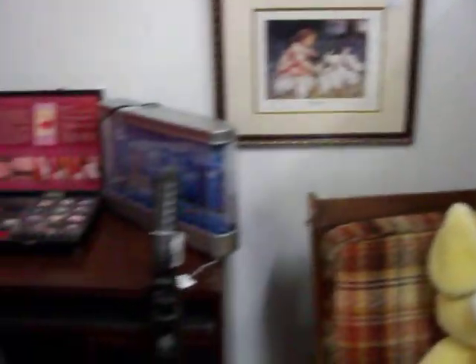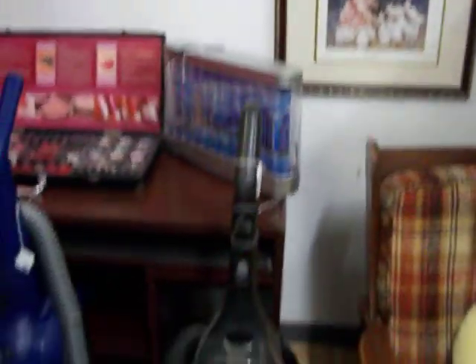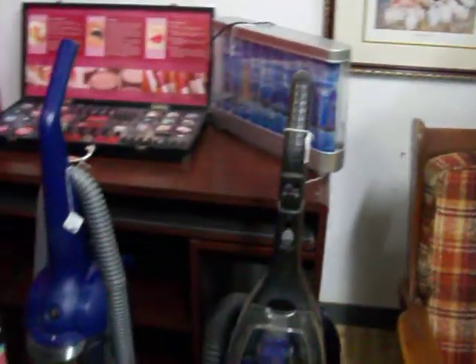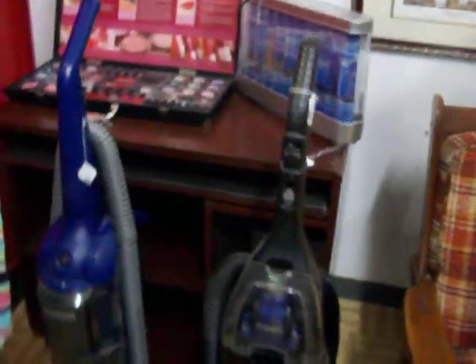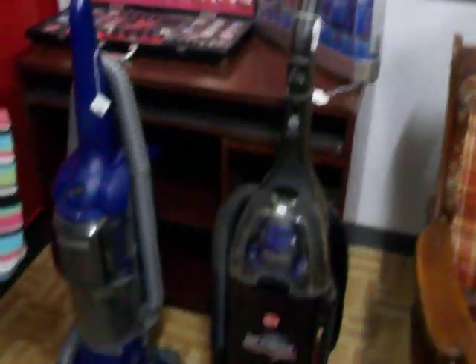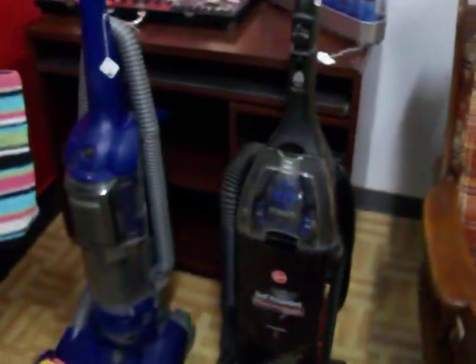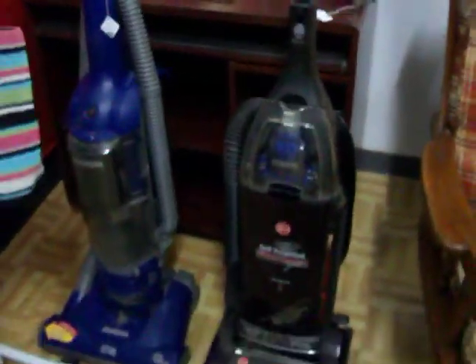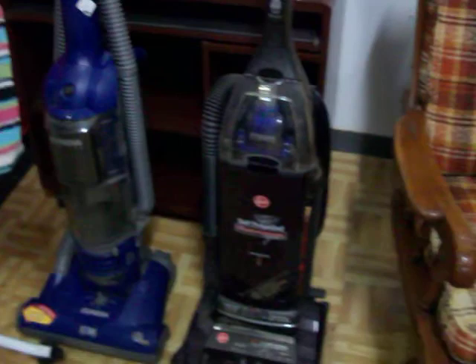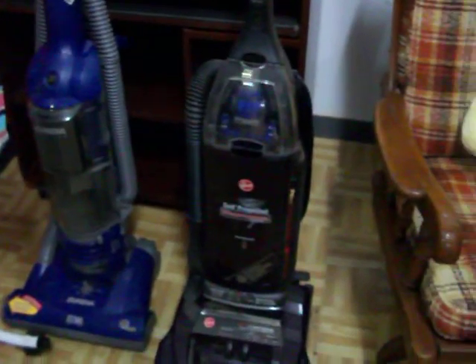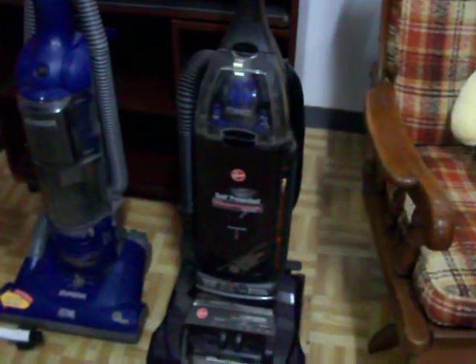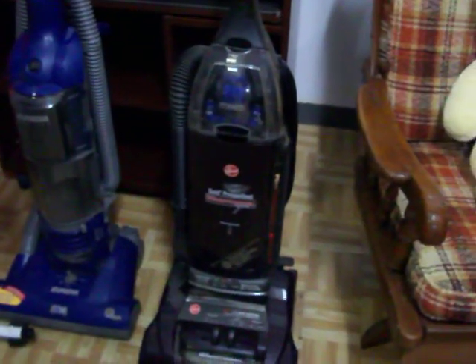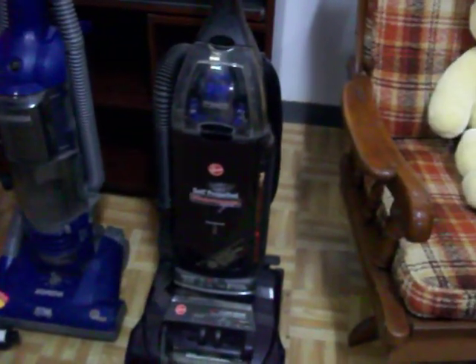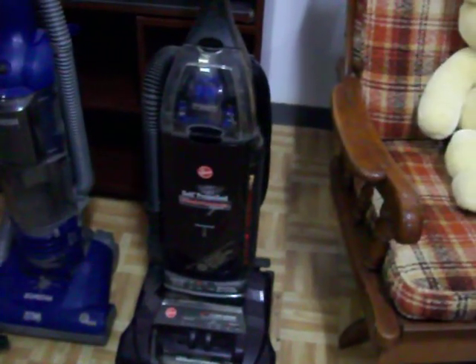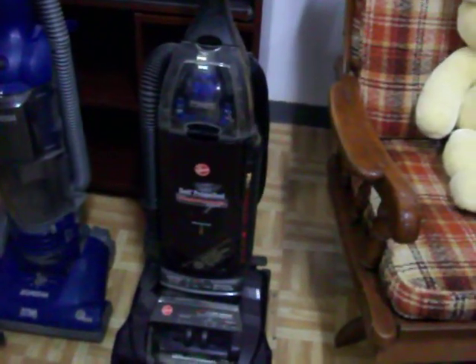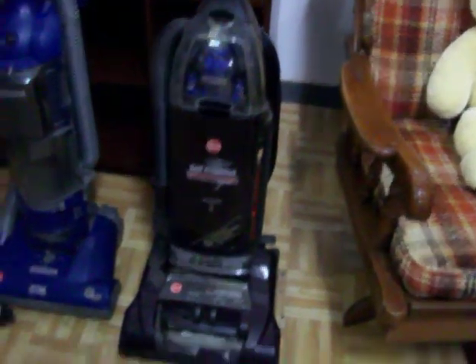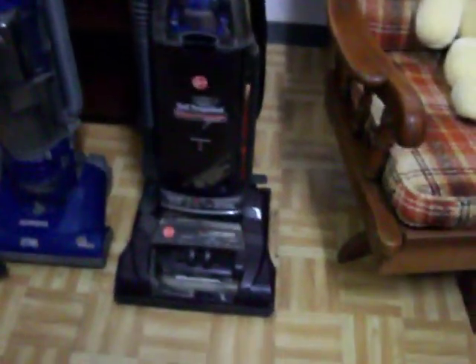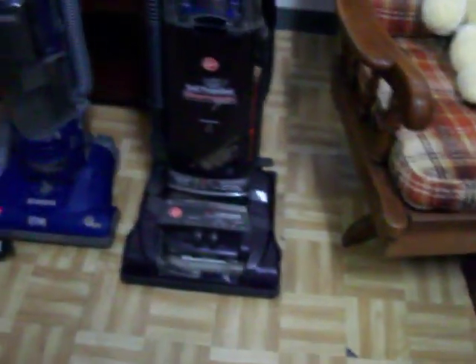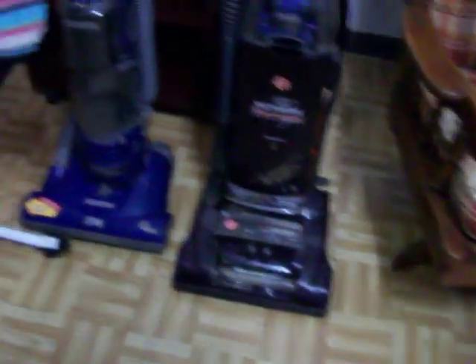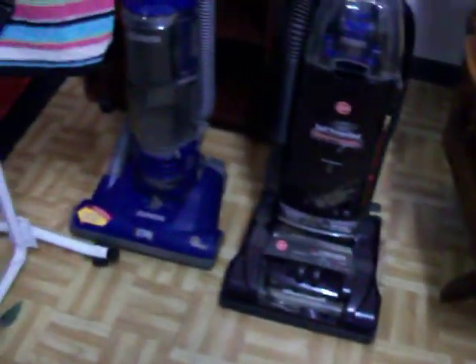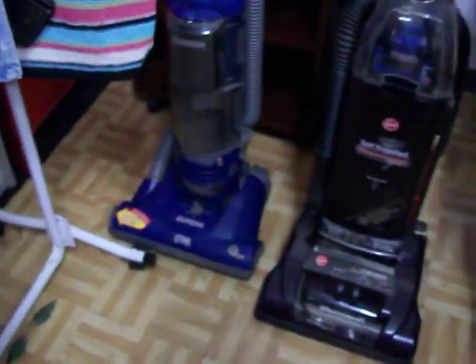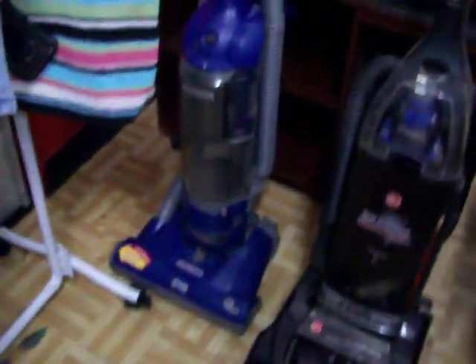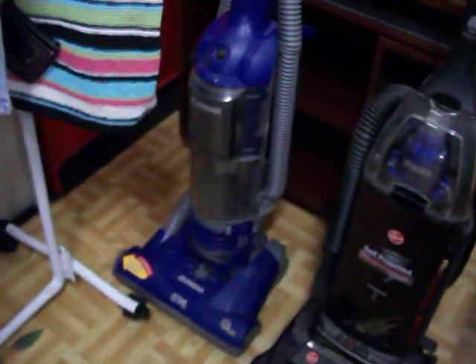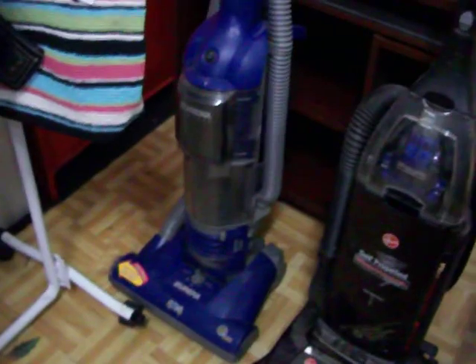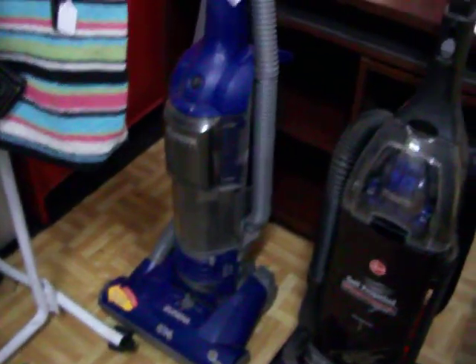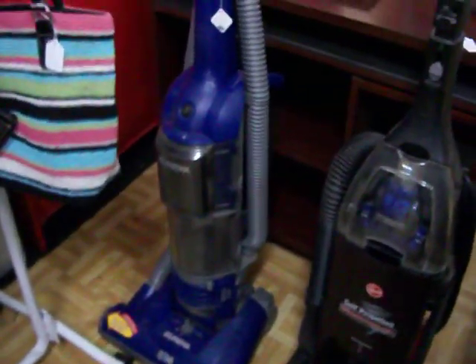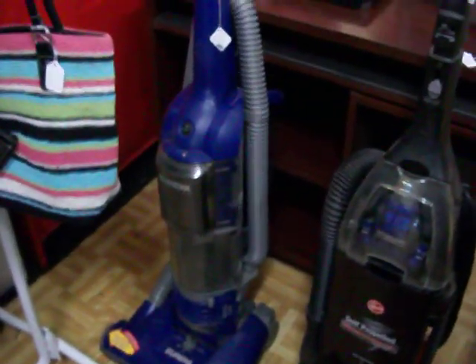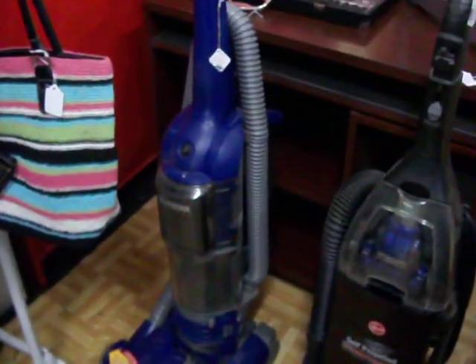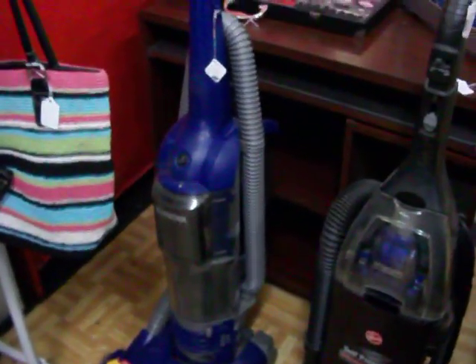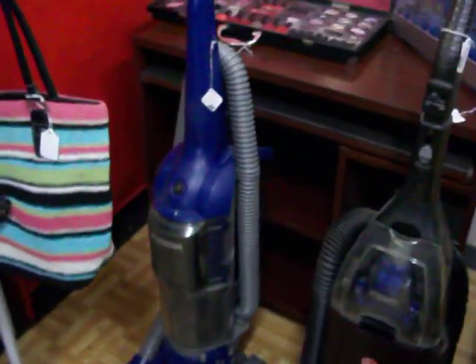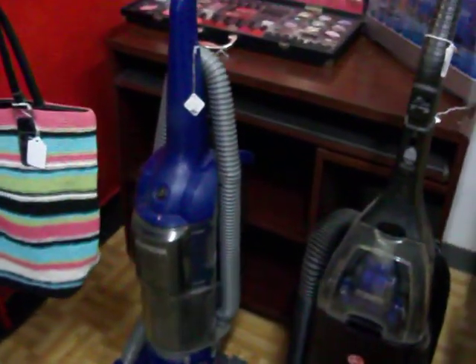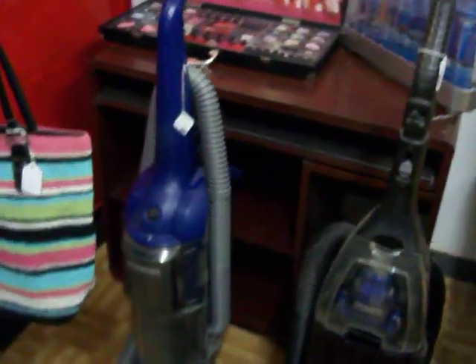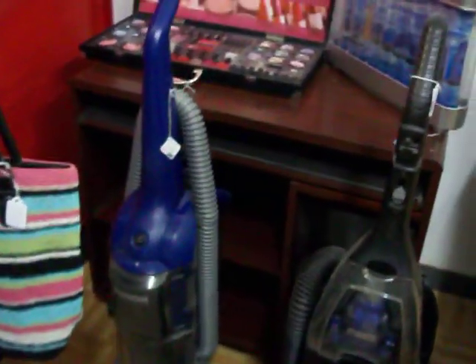Got two good working vacuums here — the Hoover Wind Tunnel, self-propelled, as well as an upright canister Eureka vacuum. They're both $25 apiece.